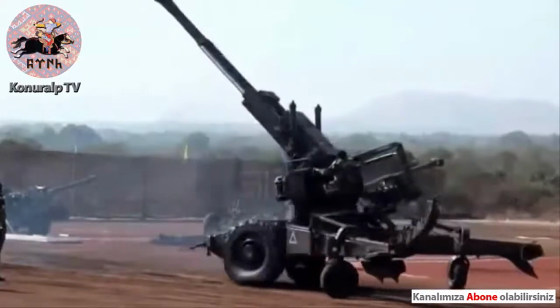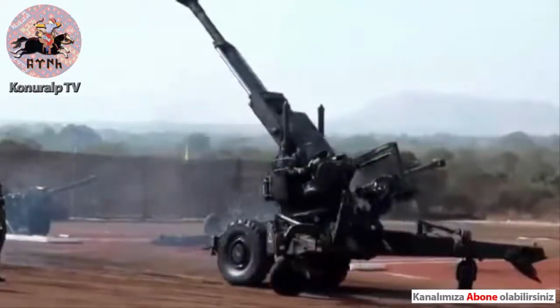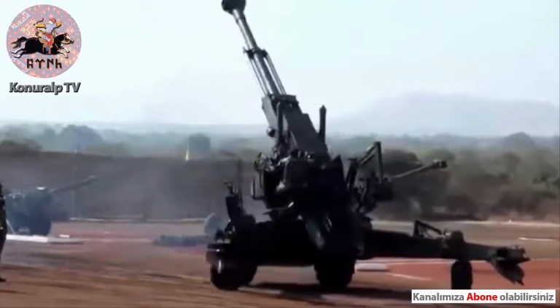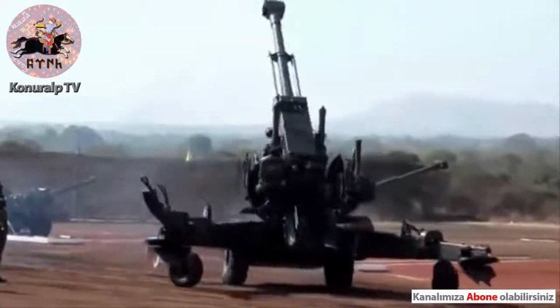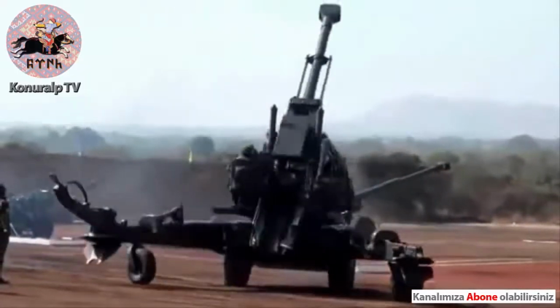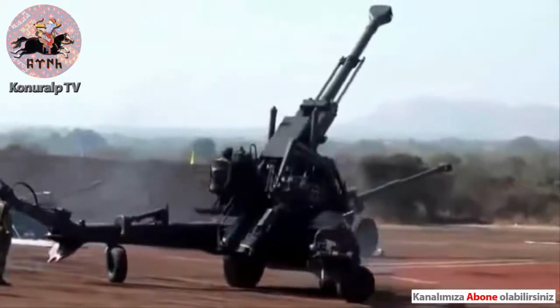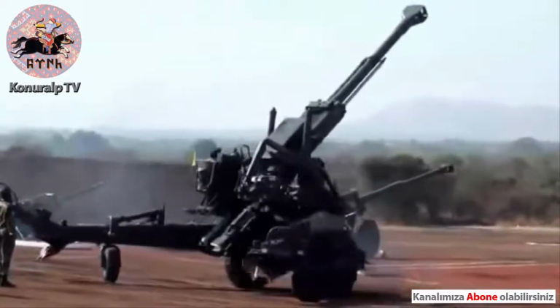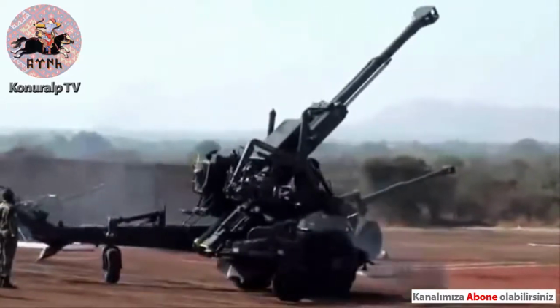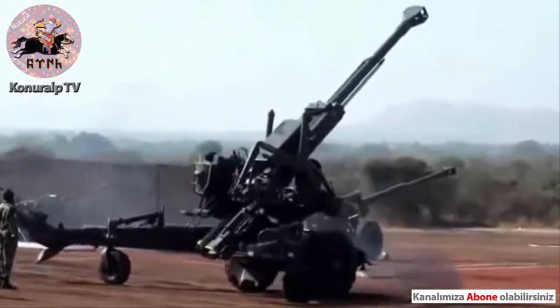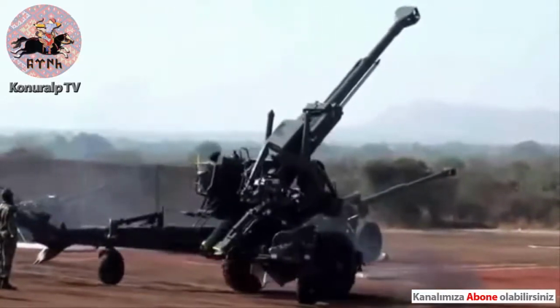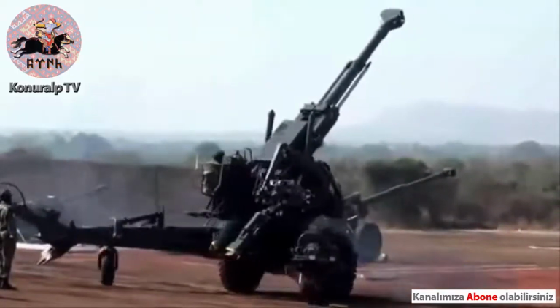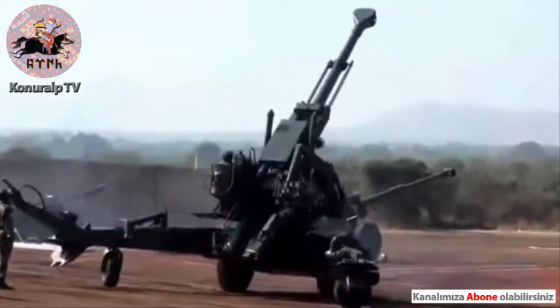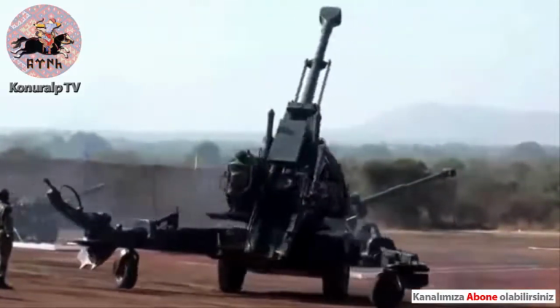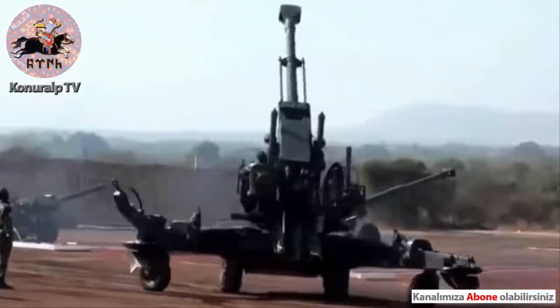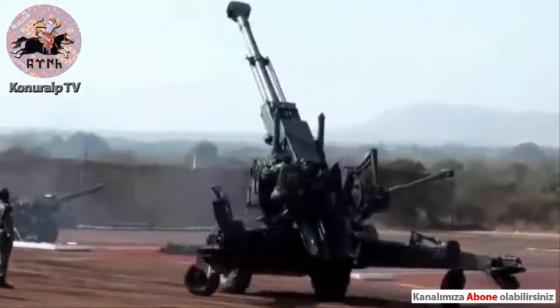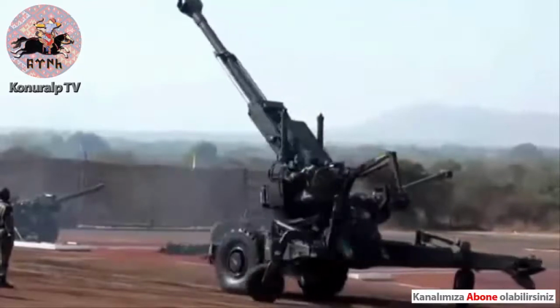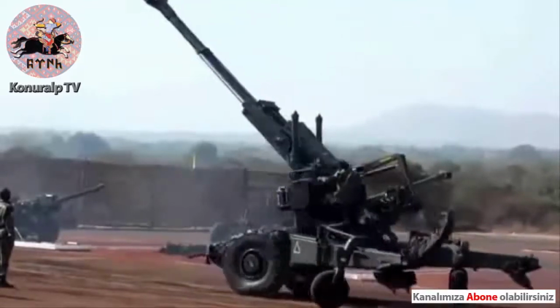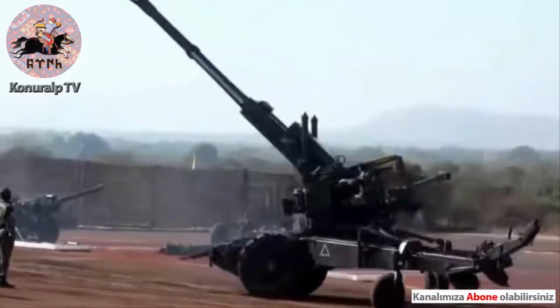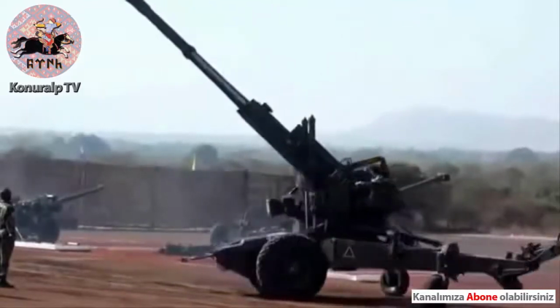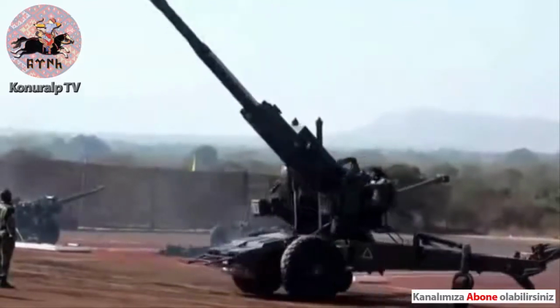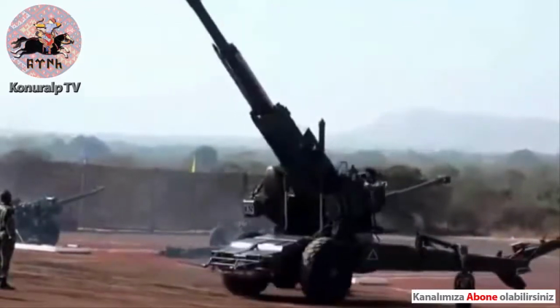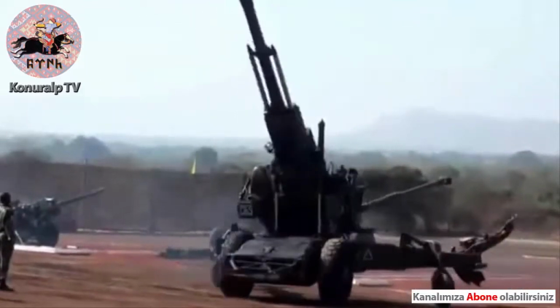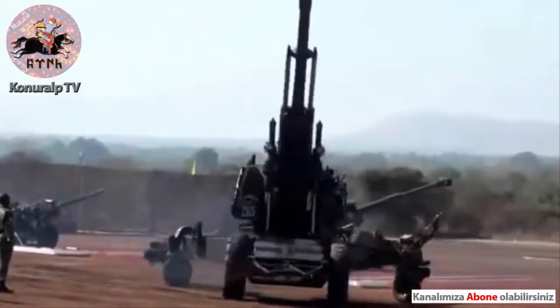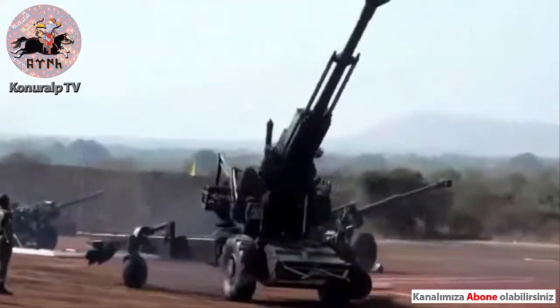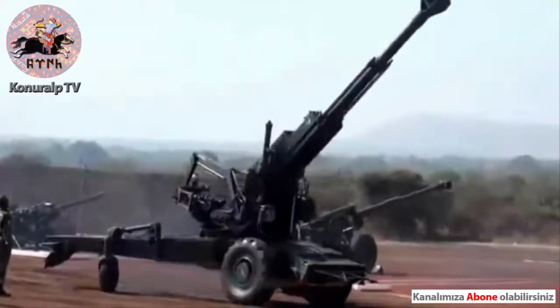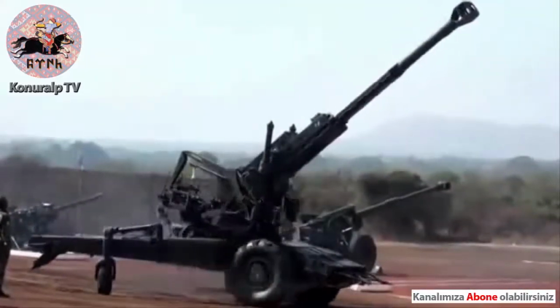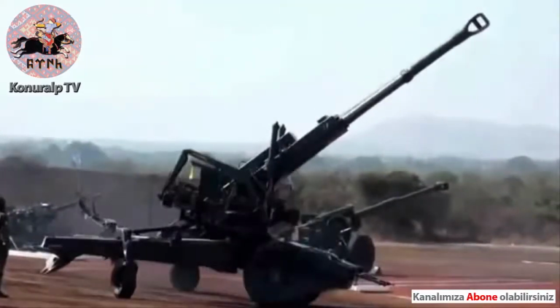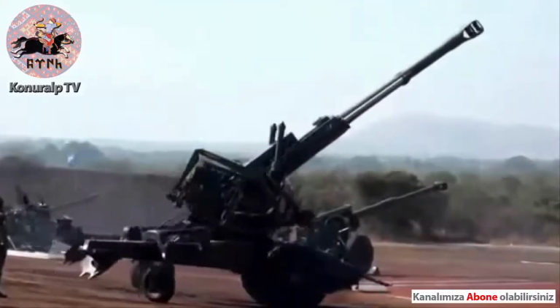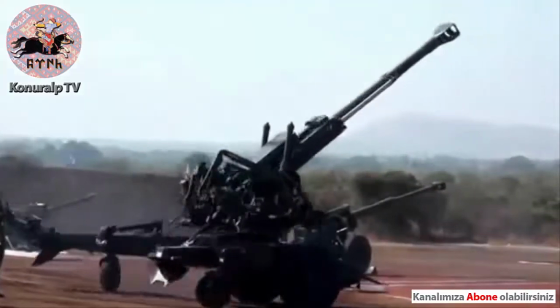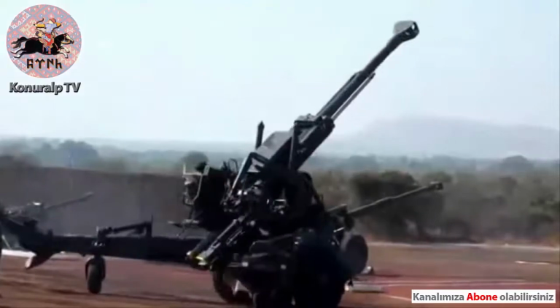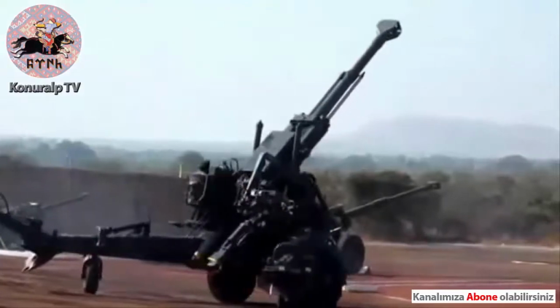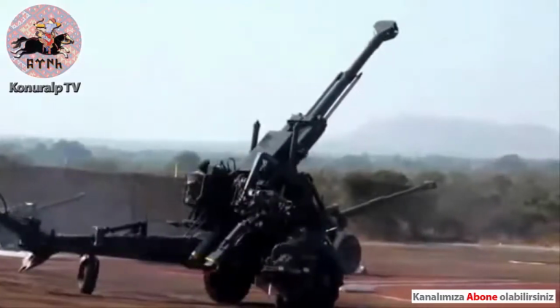It offers a high rate of fire and a high degree of accuracy and consistency even at extreme ranges. You will now see the Bofors gun, towed by a tow truck called the Scania.